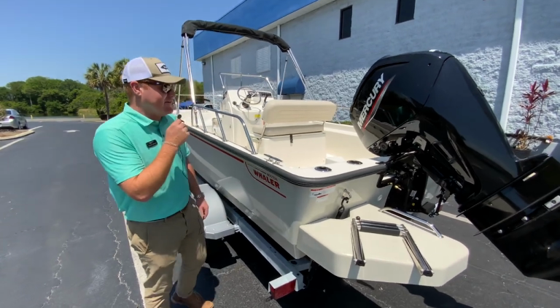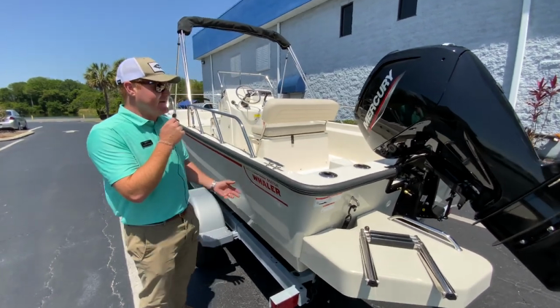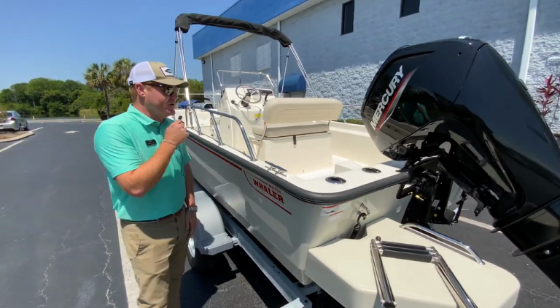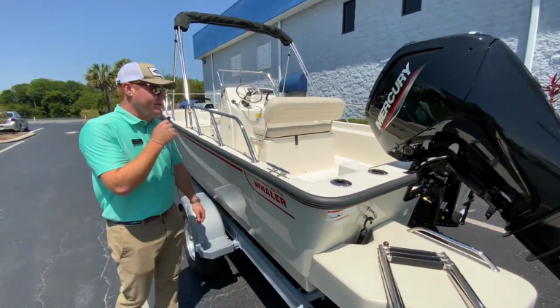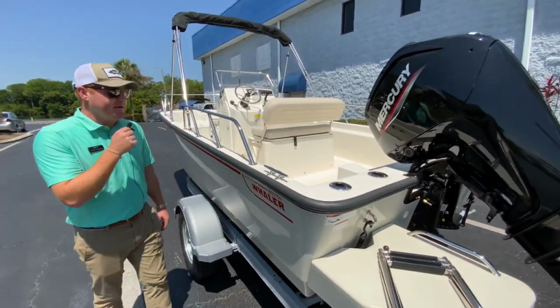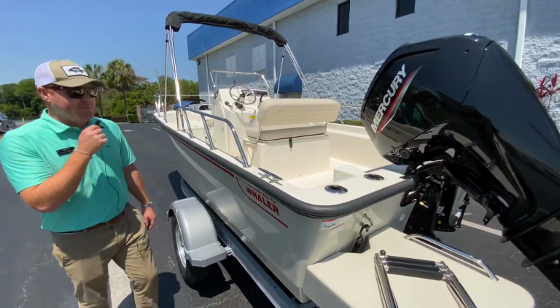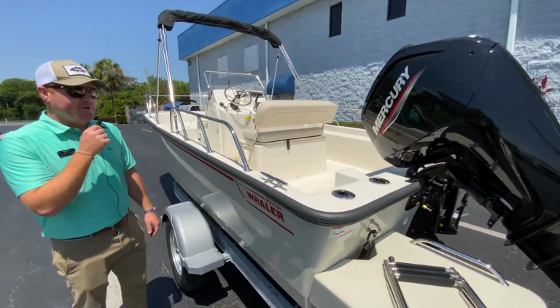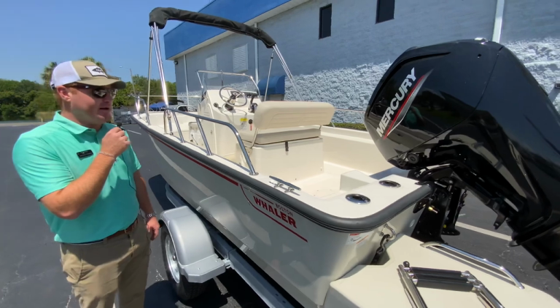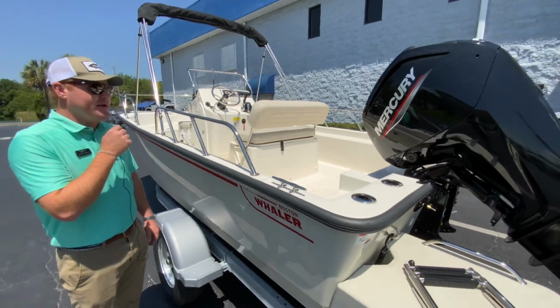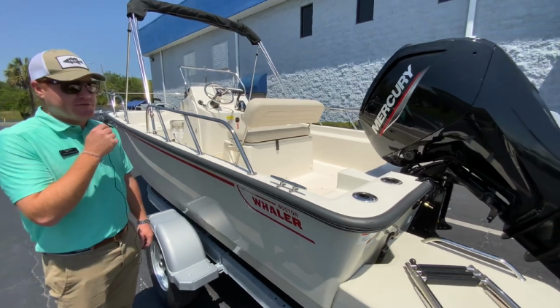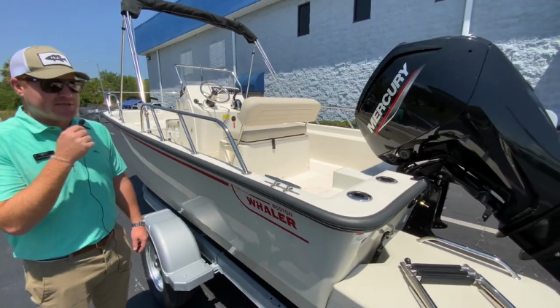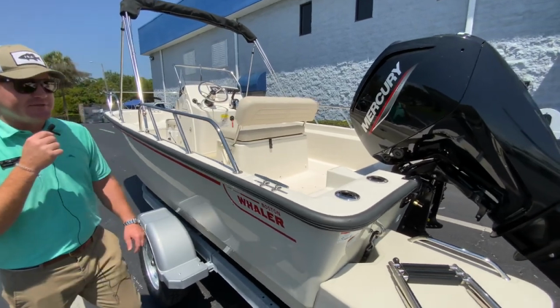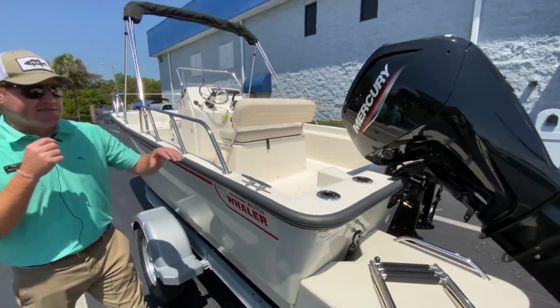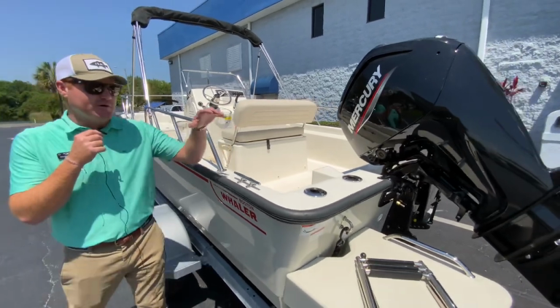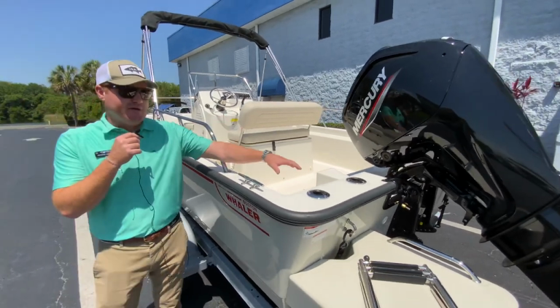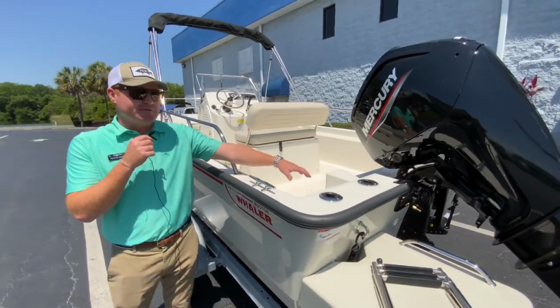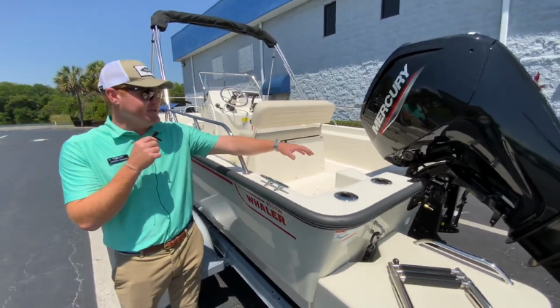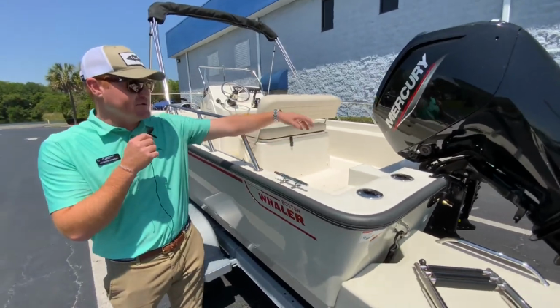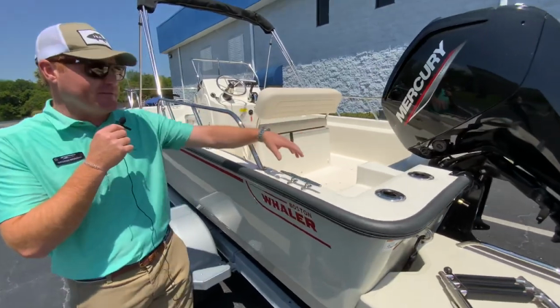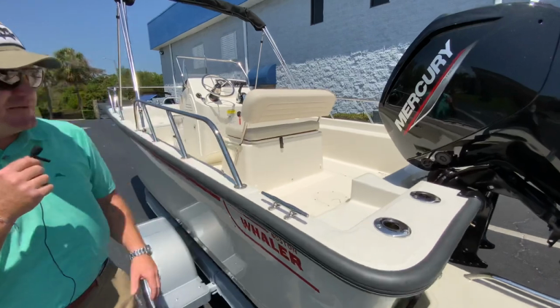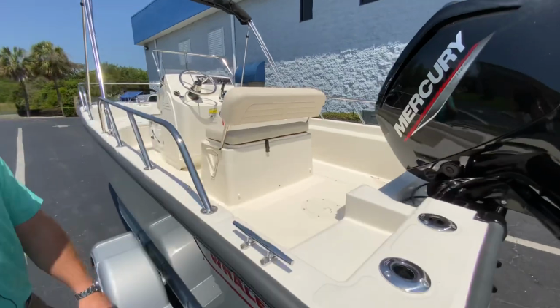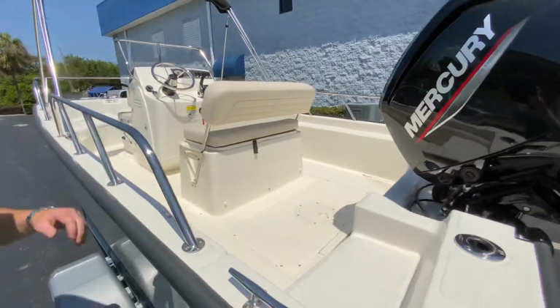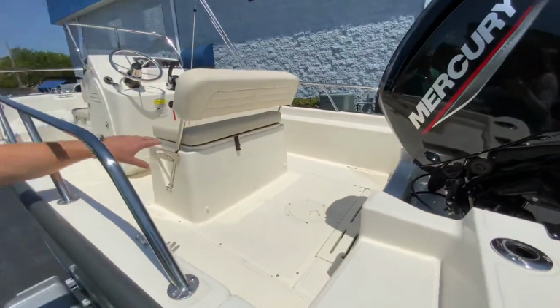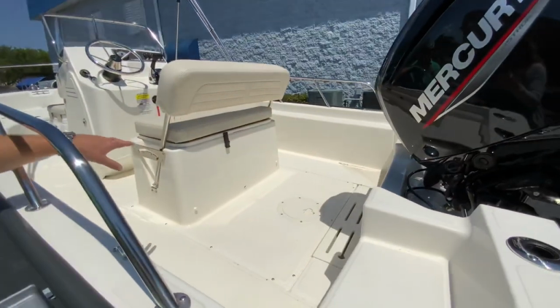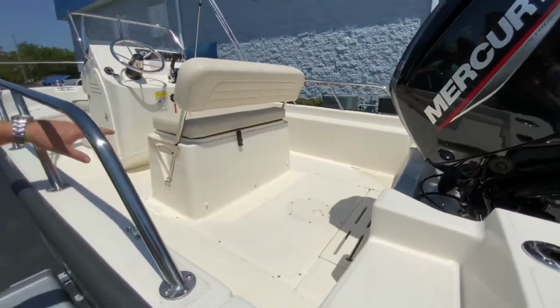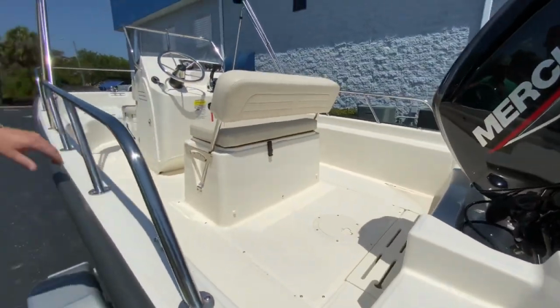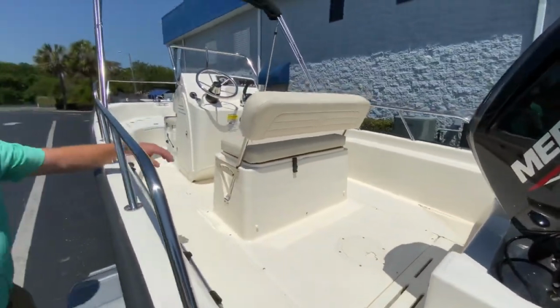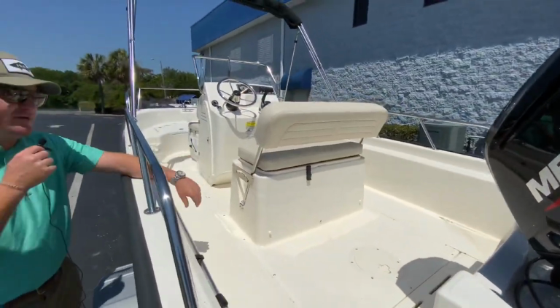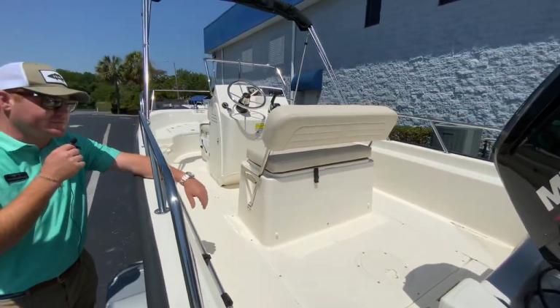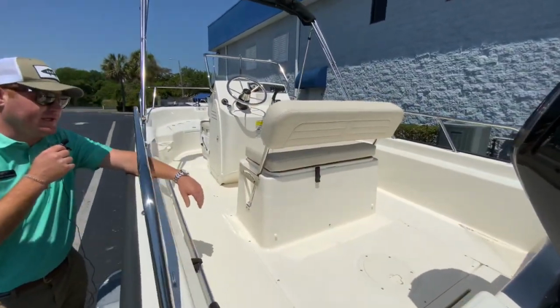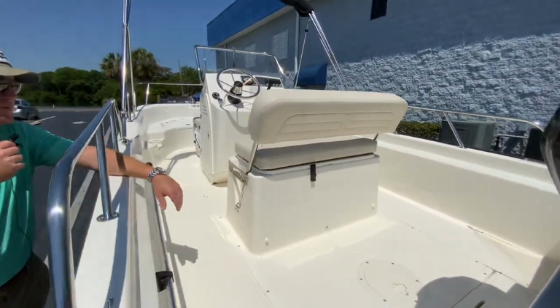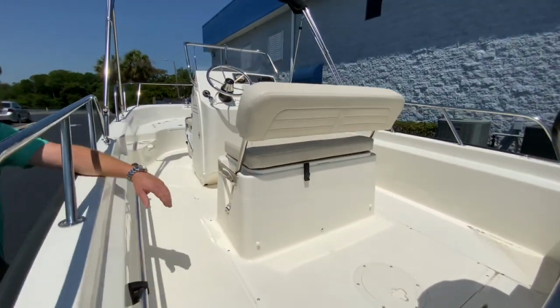Finally, a few years ago, they made the boat a little bit wider and made all the changes that everybody's been asking for. We've got optional seats port and starboard in the stern, and an optional livewell underneath the reversible leaning post here at the helm.